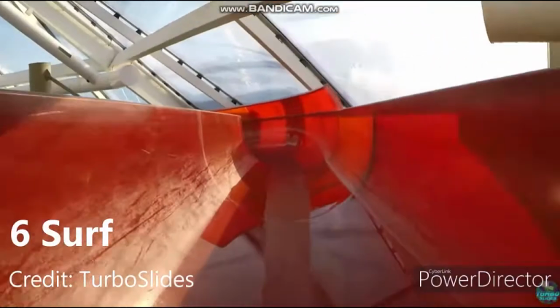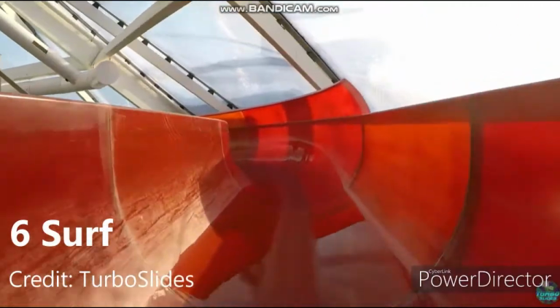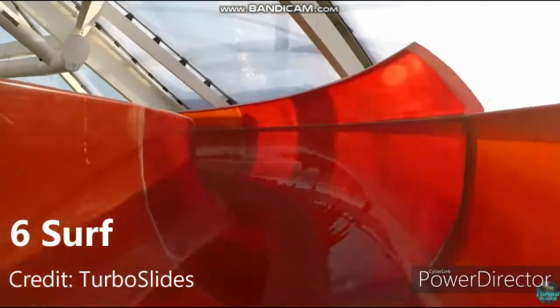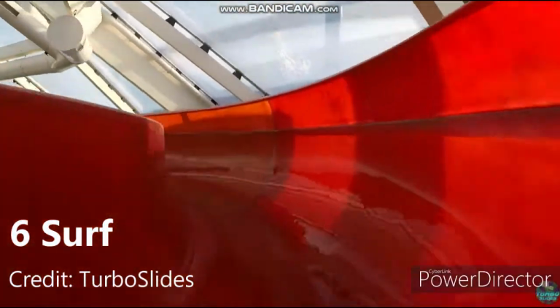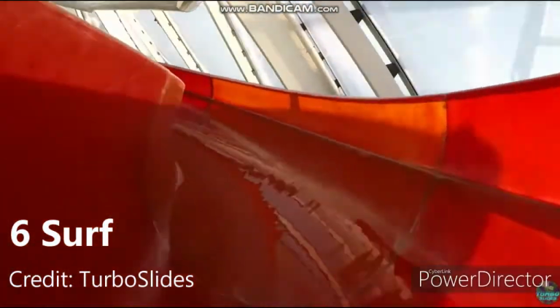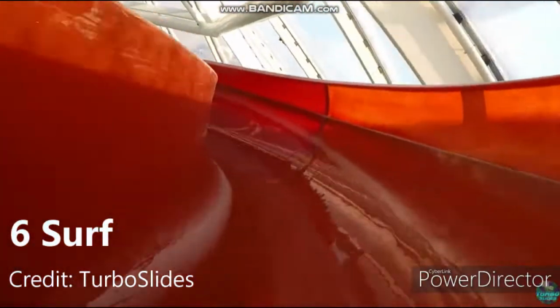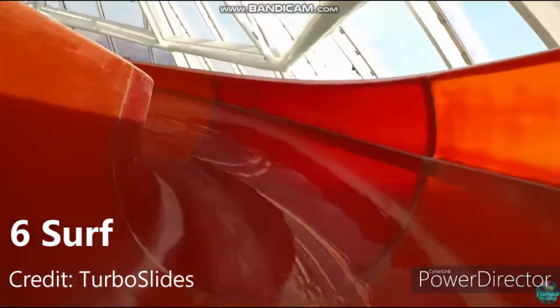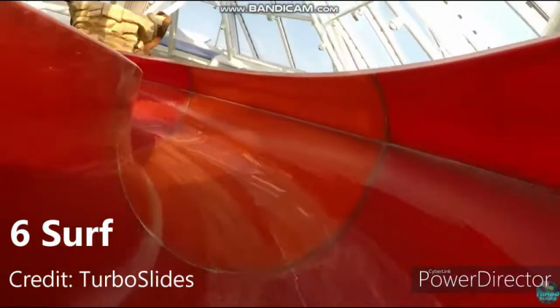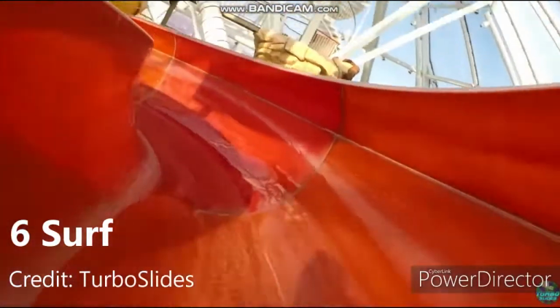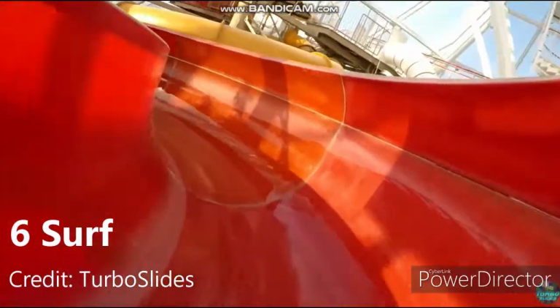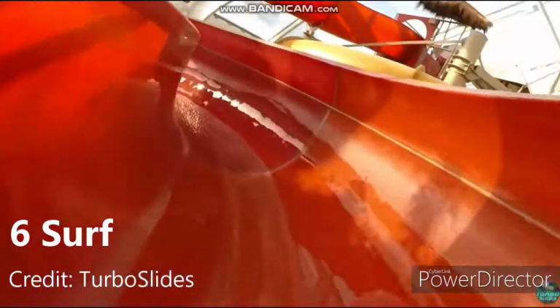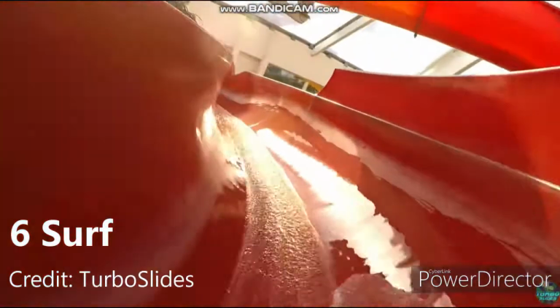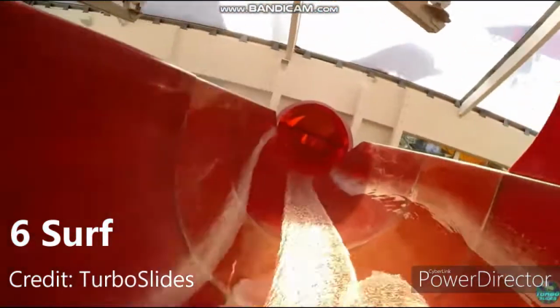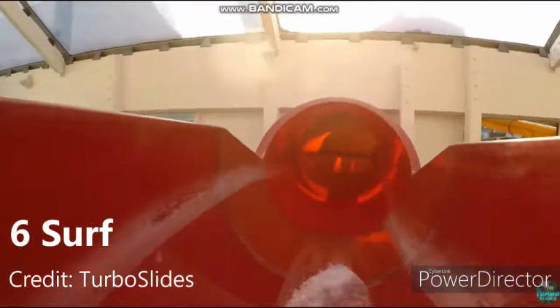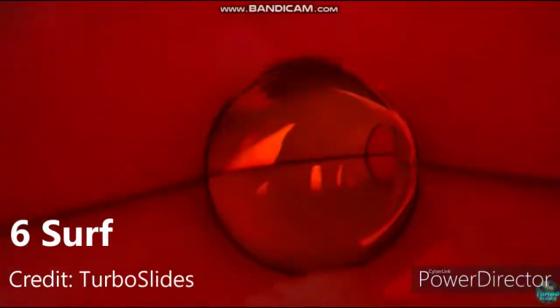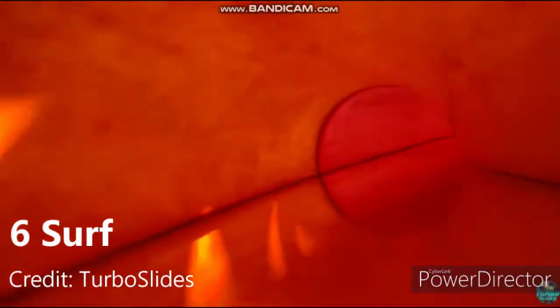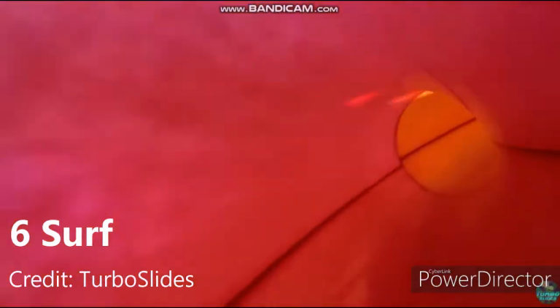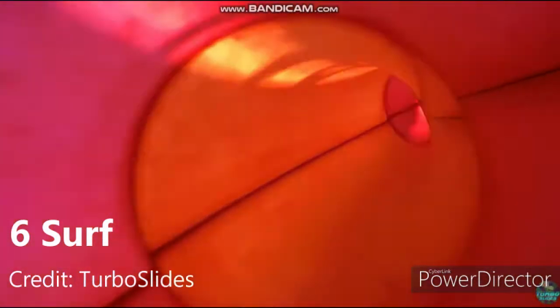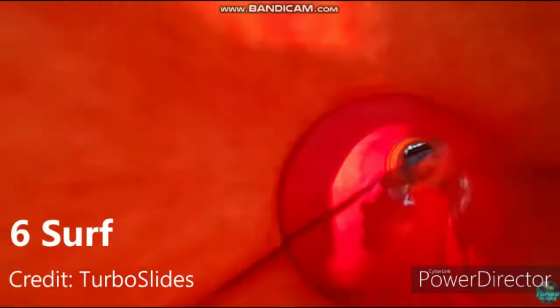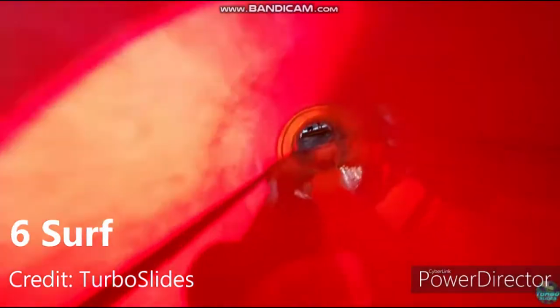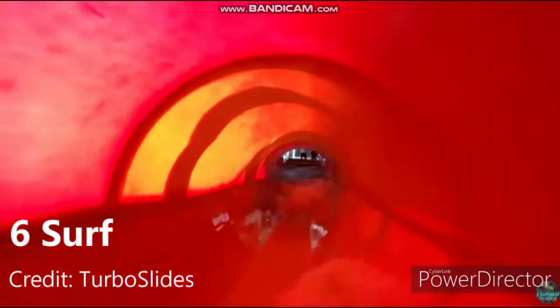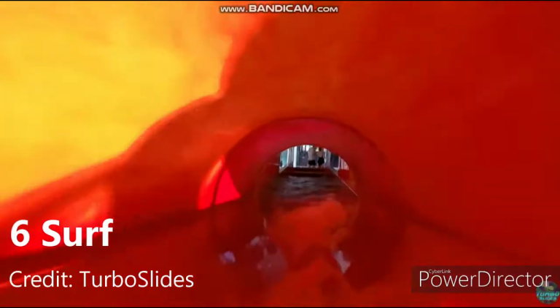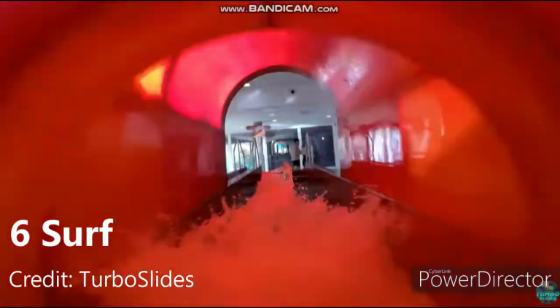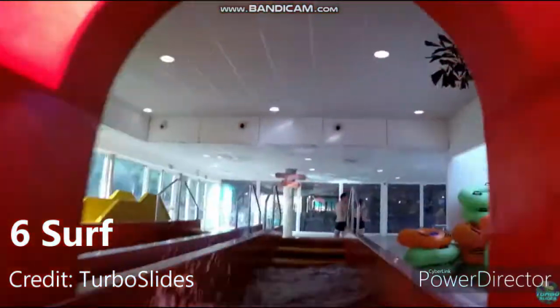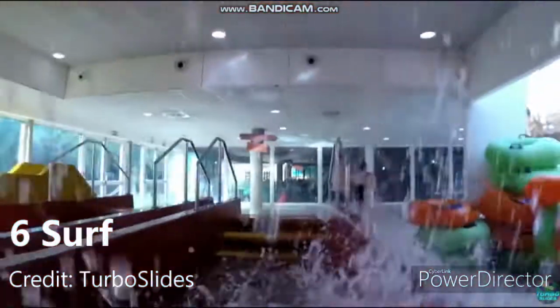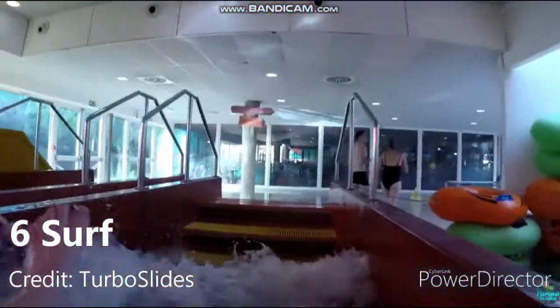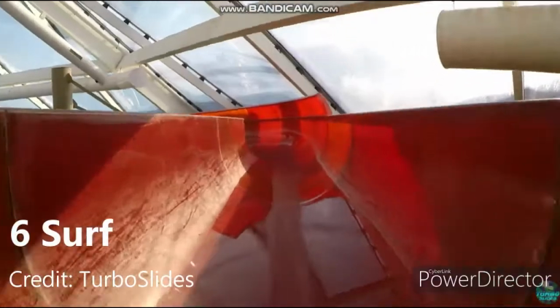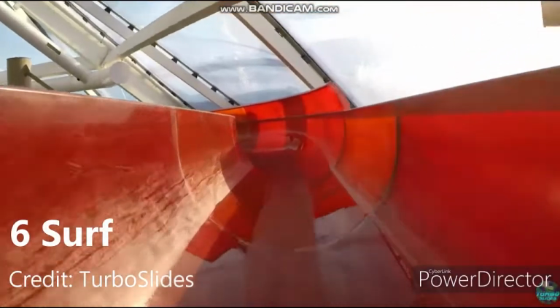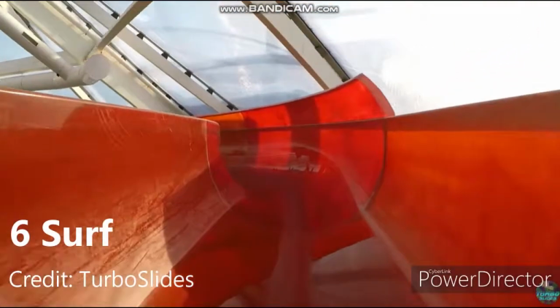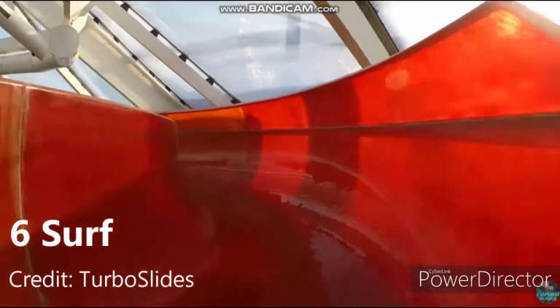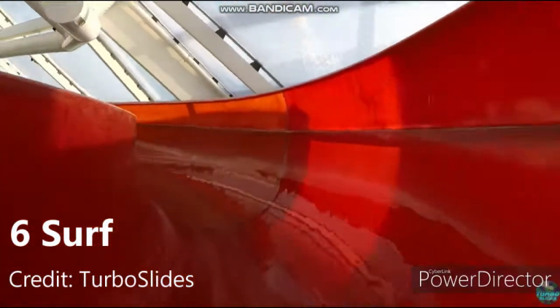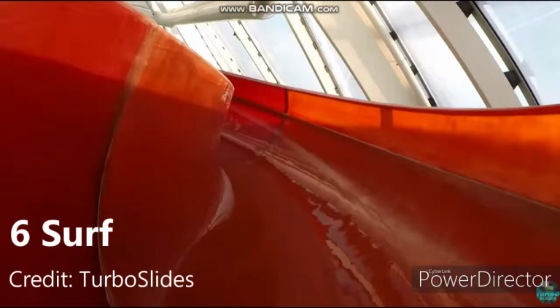The same can be said about Surf, which comes in at number 6. This slide is fun, nothing too intense, nothing special, pretty short, but this is a little bit better in my opinion because it is a ring slide, and I much prefer sitting on a ring compared to just a normal body slide.